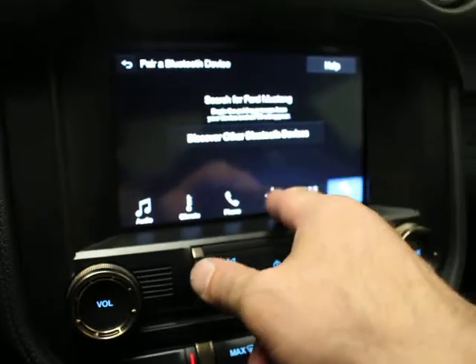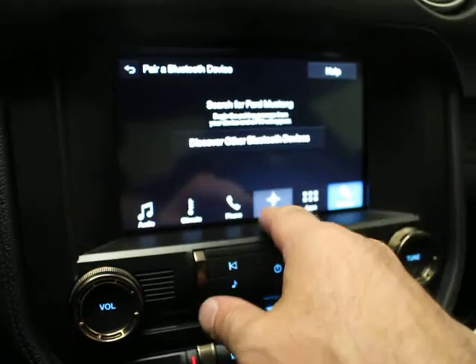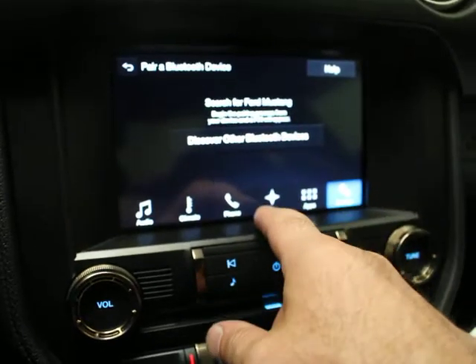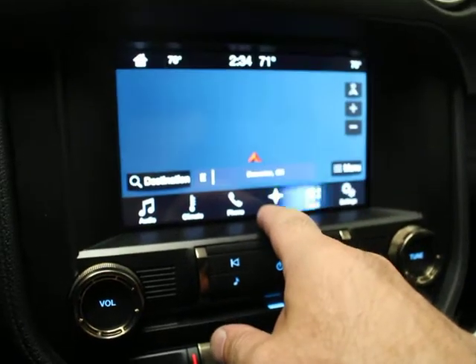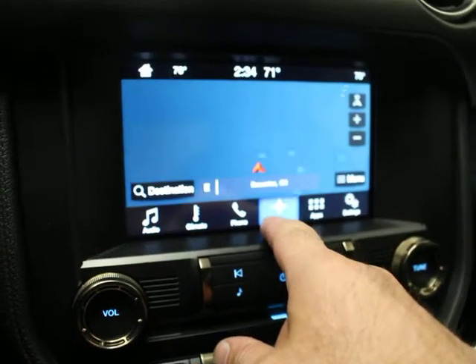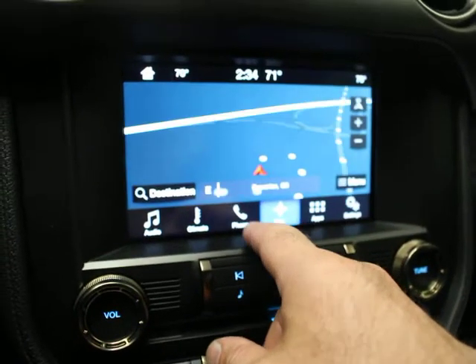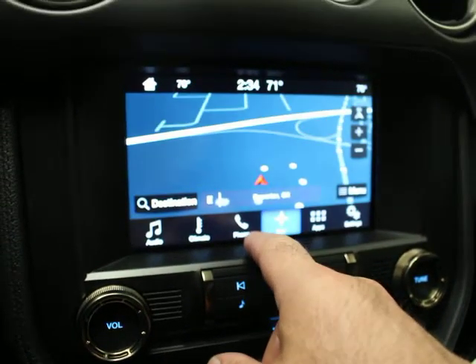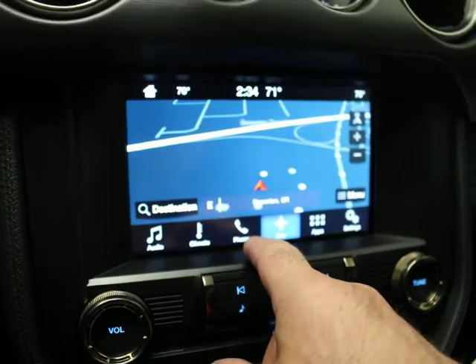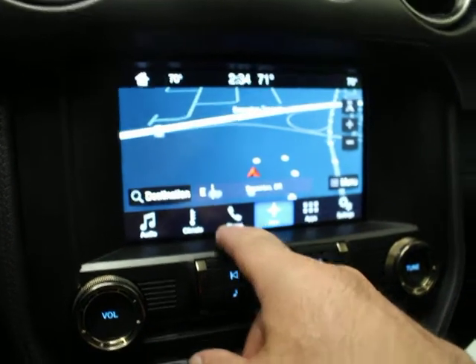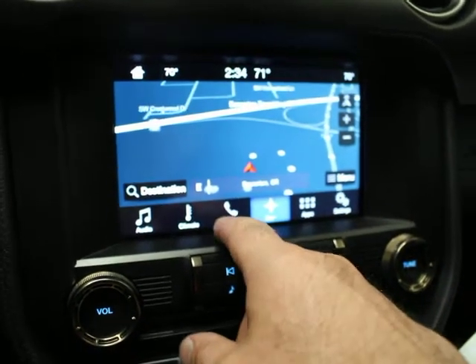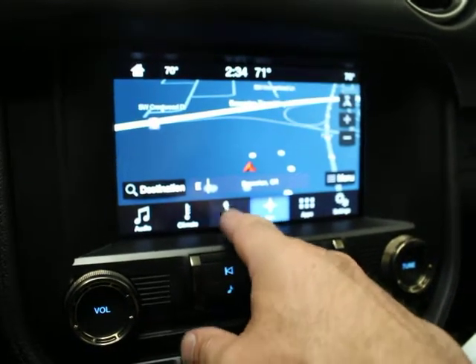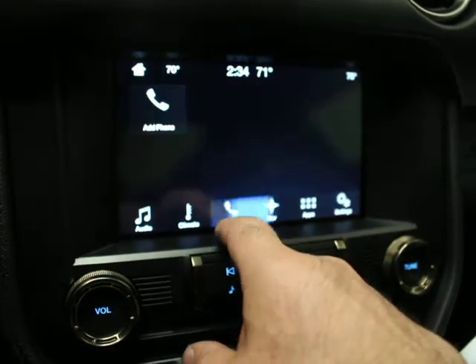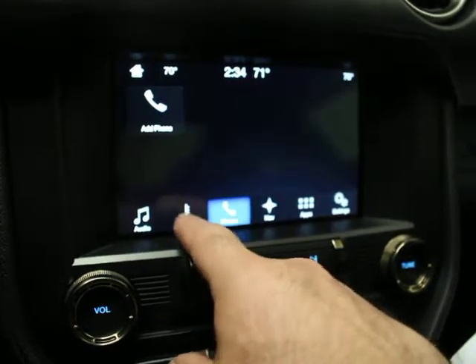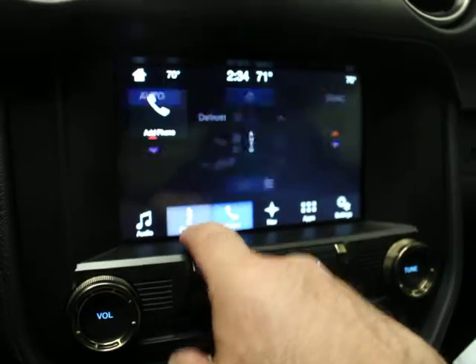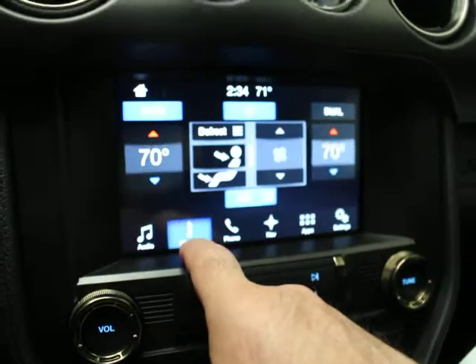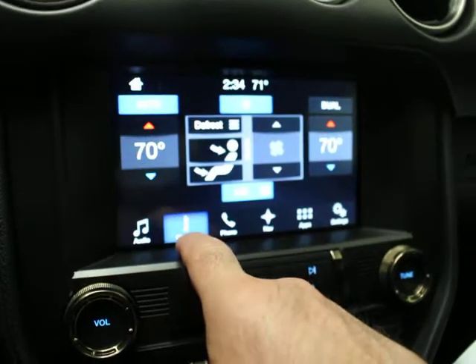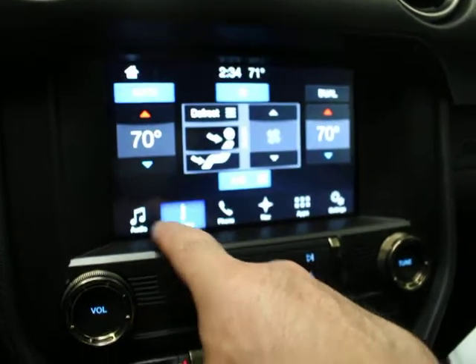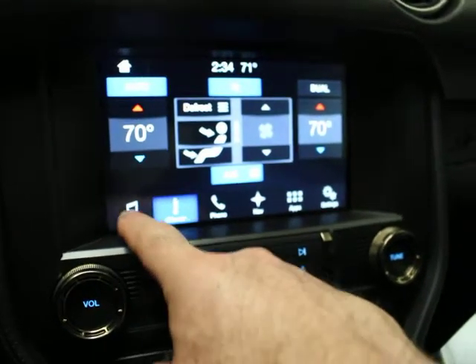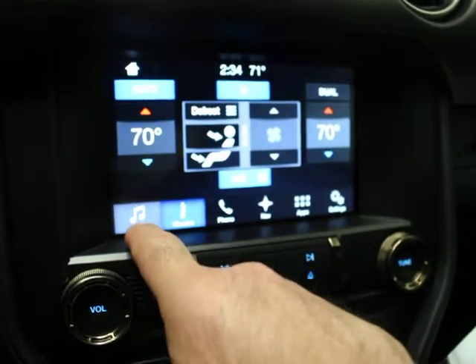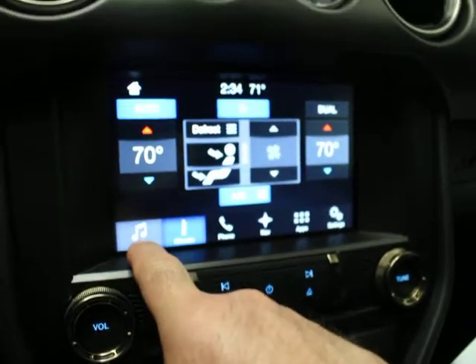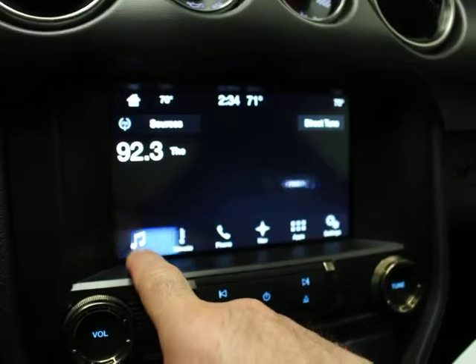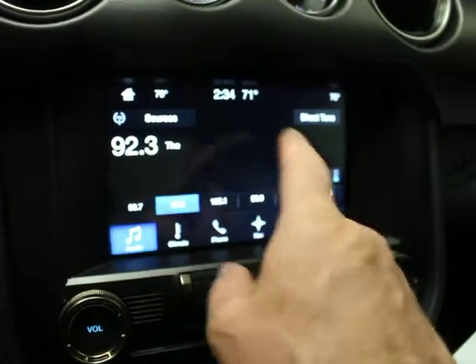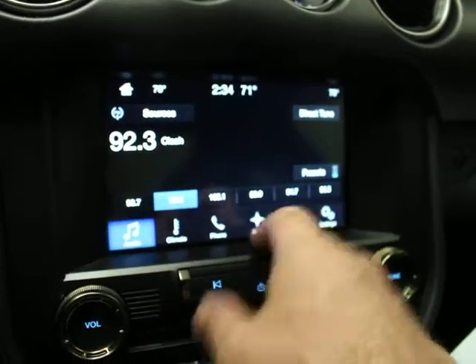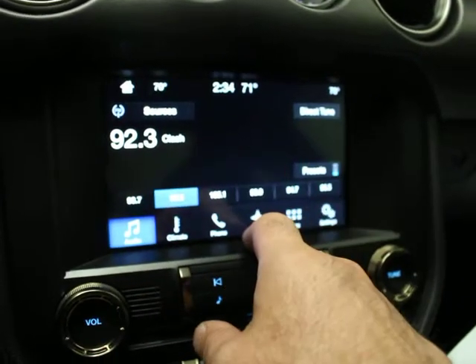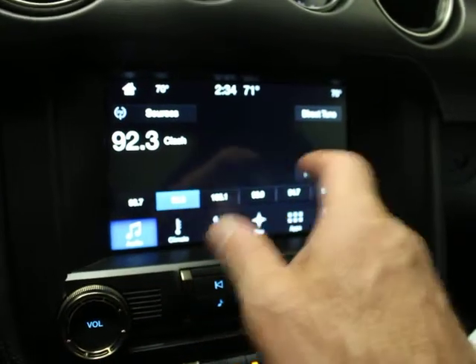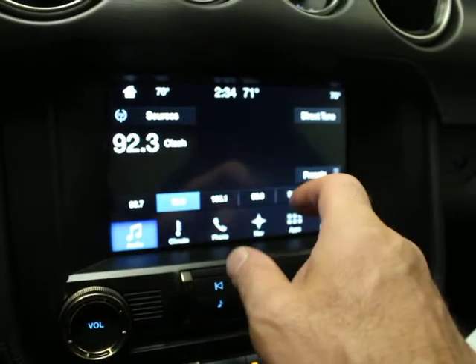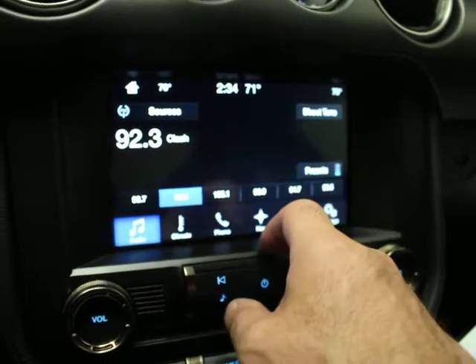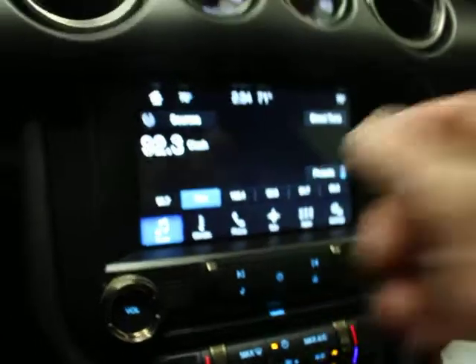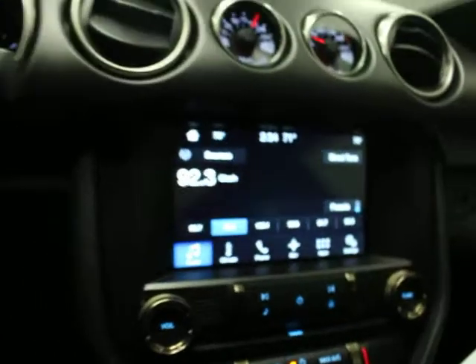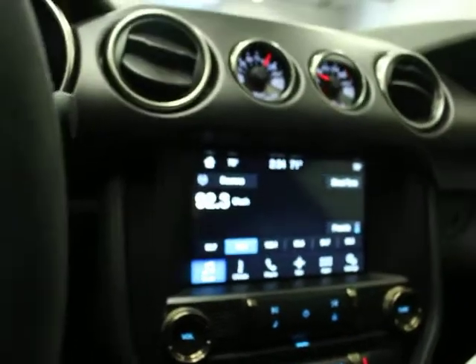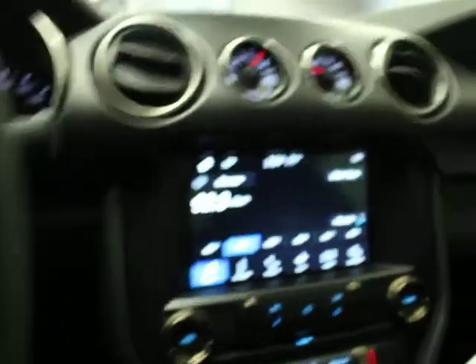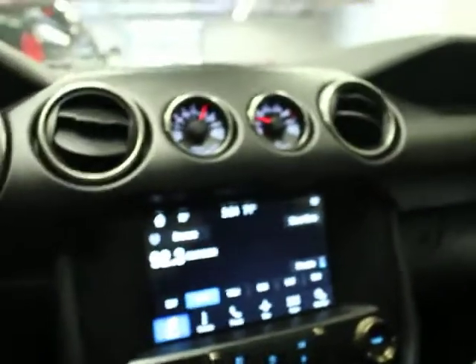And then all touch screen interface, and then nav. So Bluetooth, climate control, your audio which includes satellite radio. It is an HD radio also — HD stereo system.